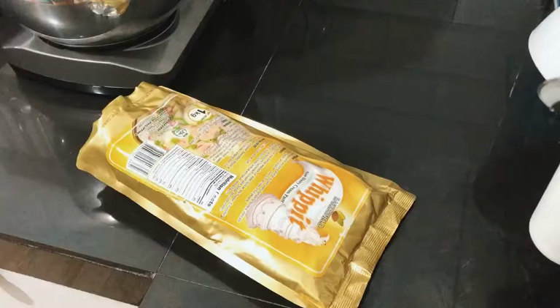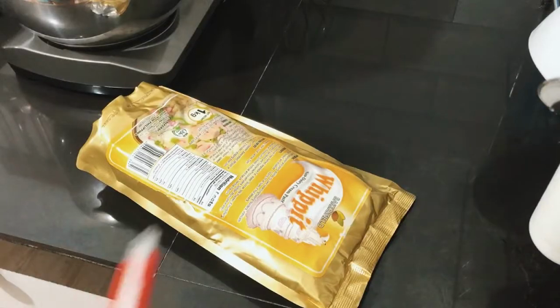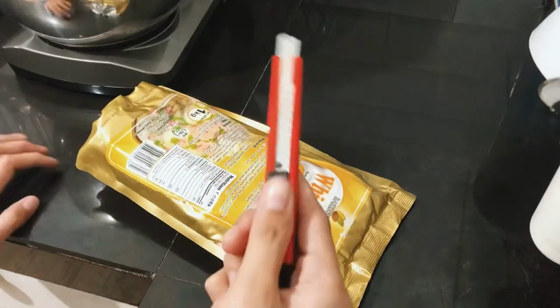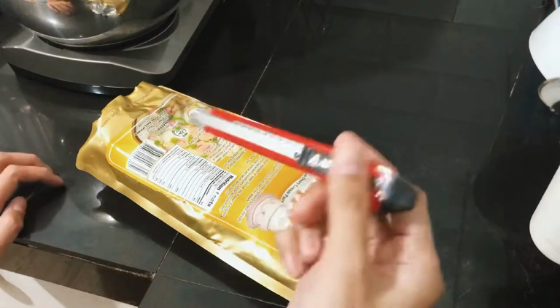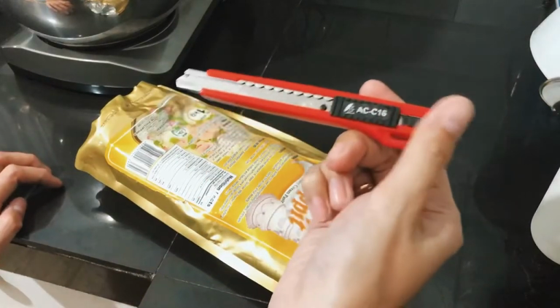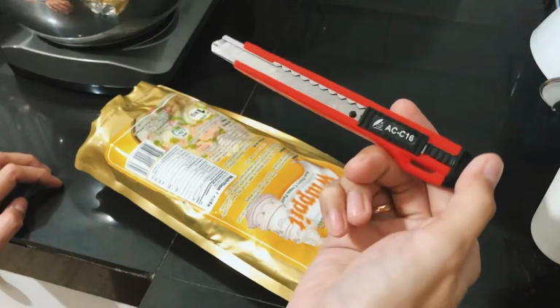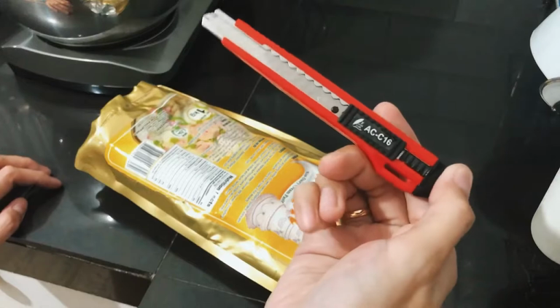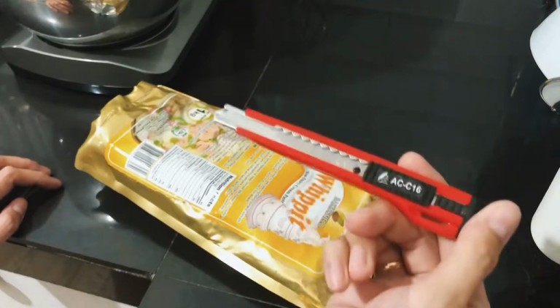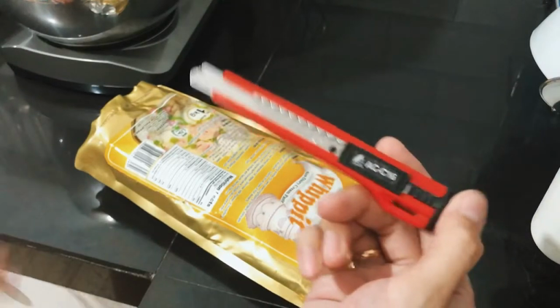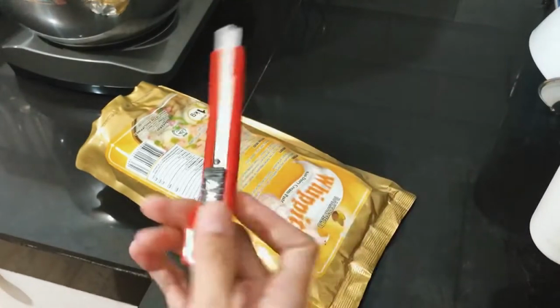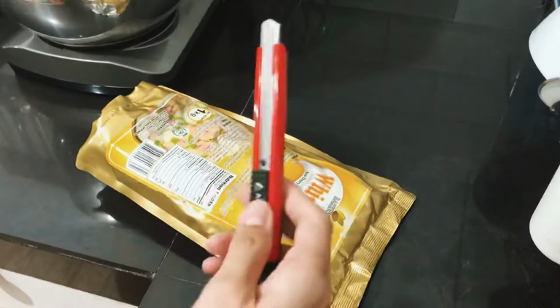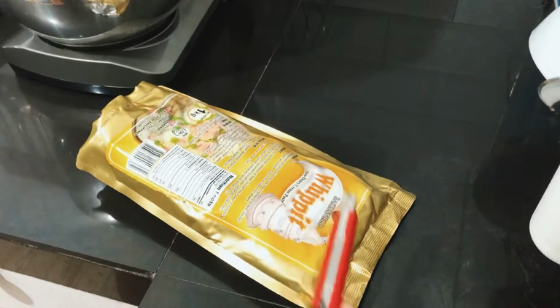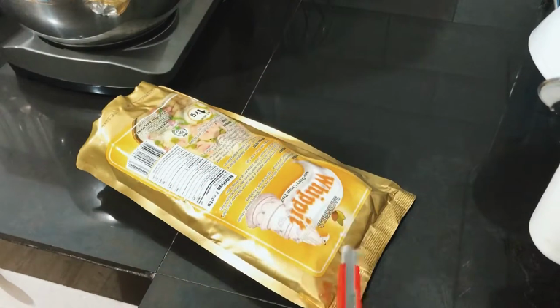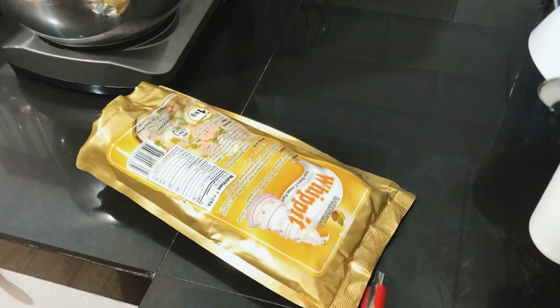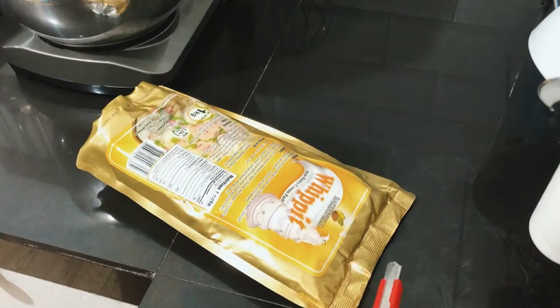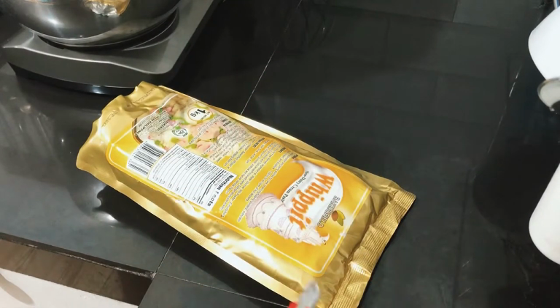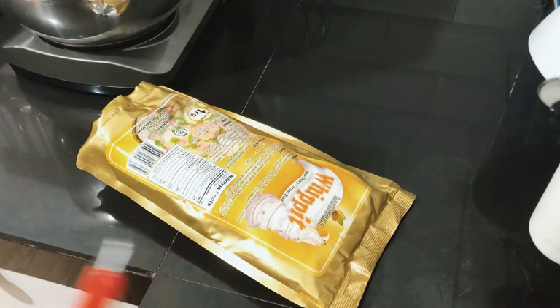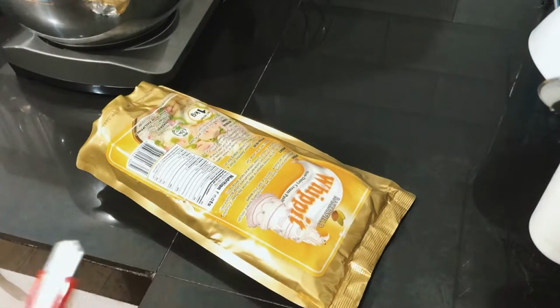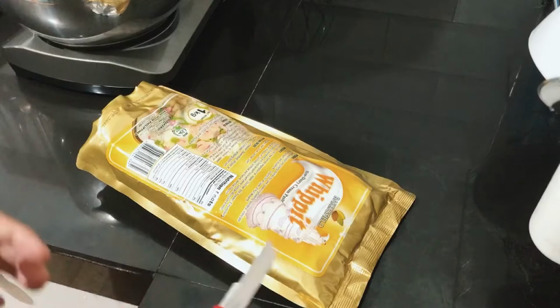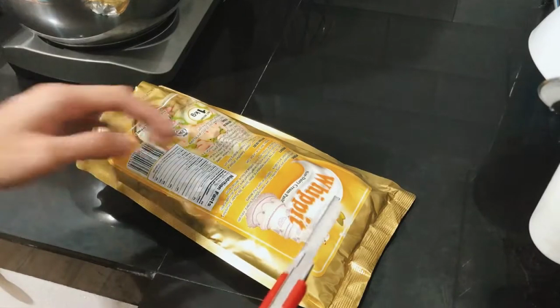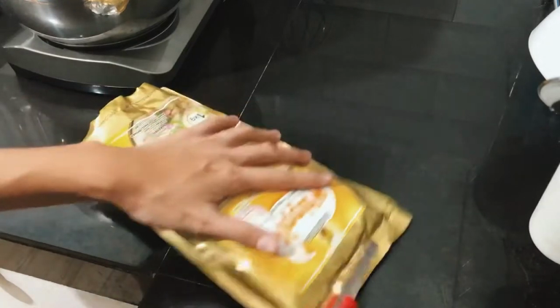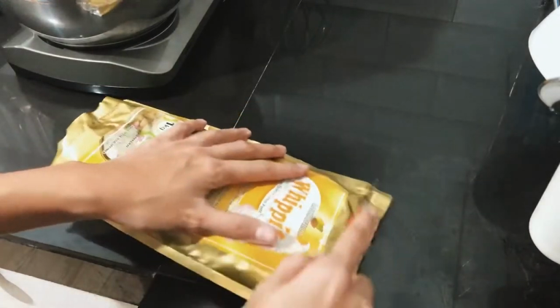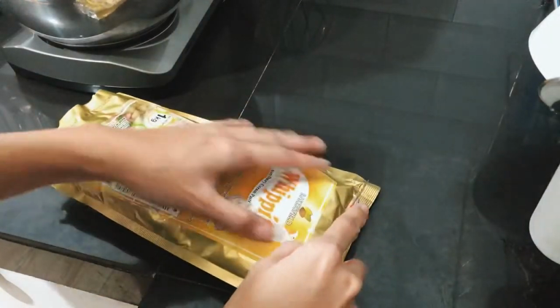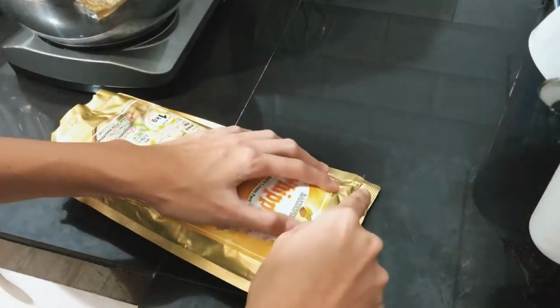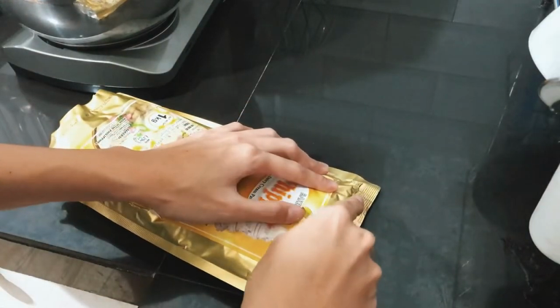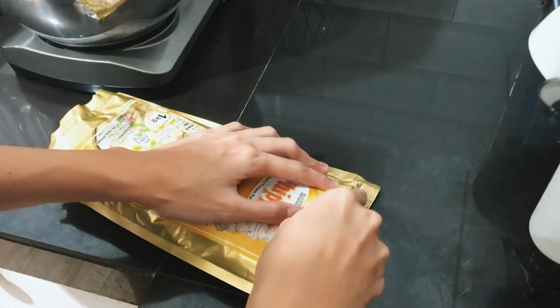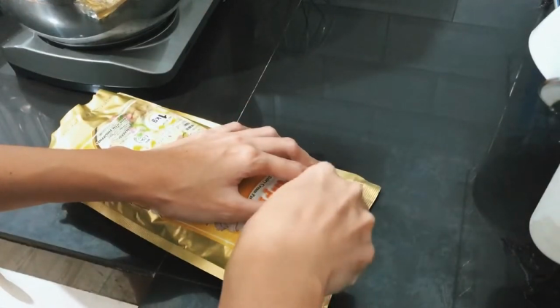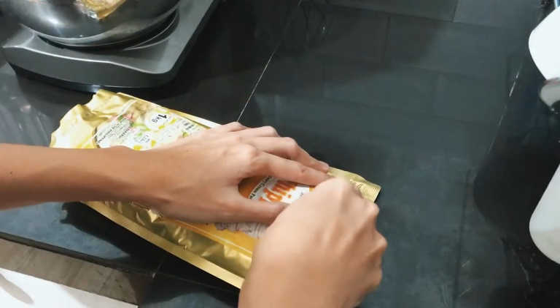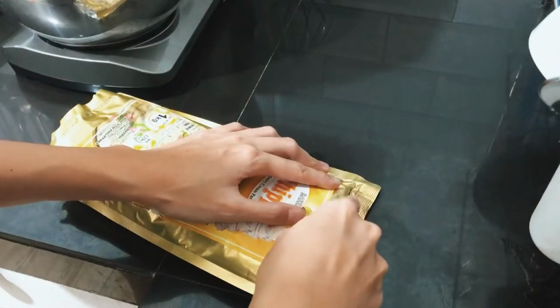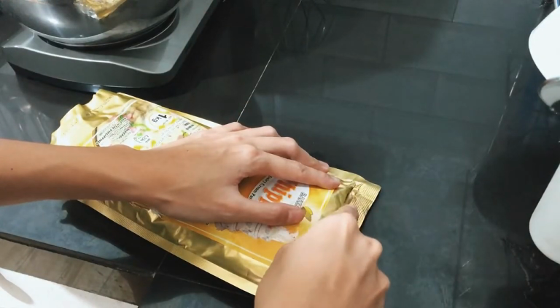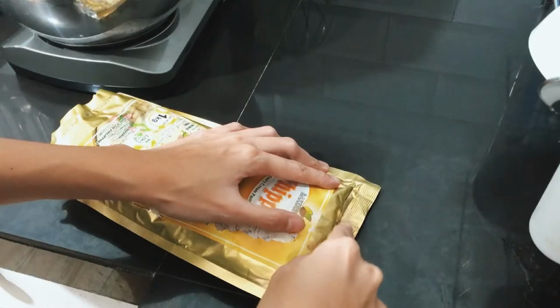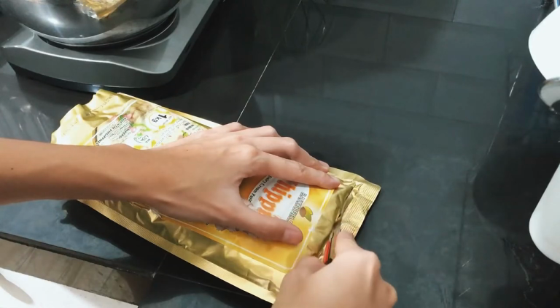To open it, I use a cutter to cut the sides of the packaging. You can also use a pair of scissors for this, but this technique is much better because you can get all the cream that is sticking in the packaging.